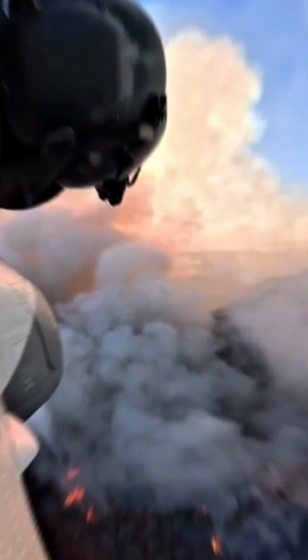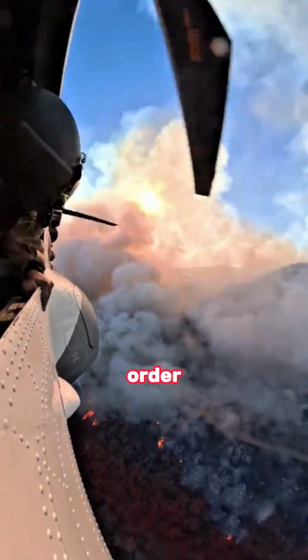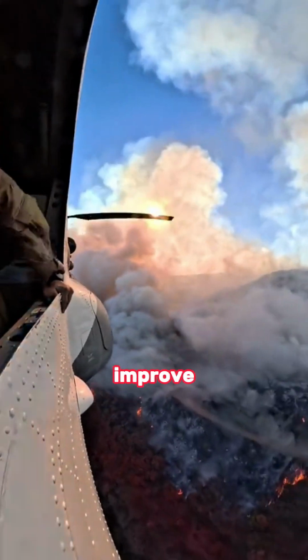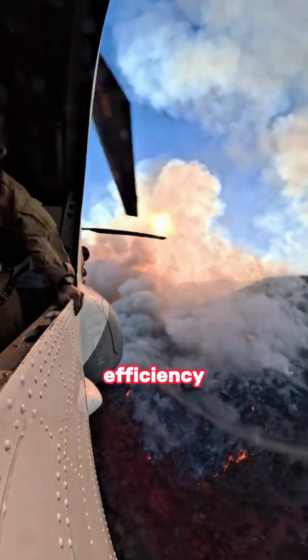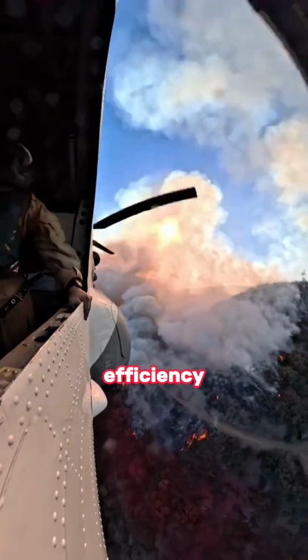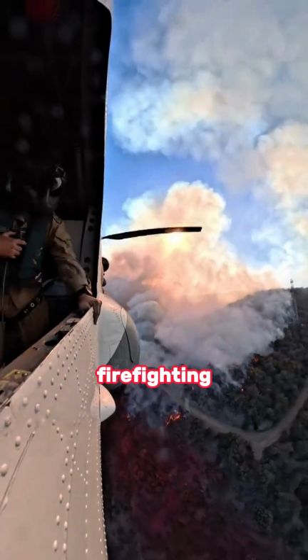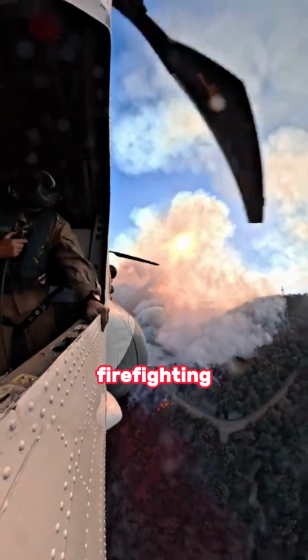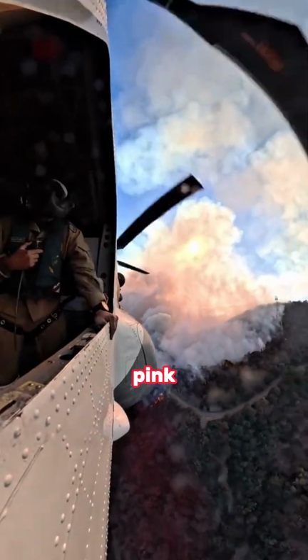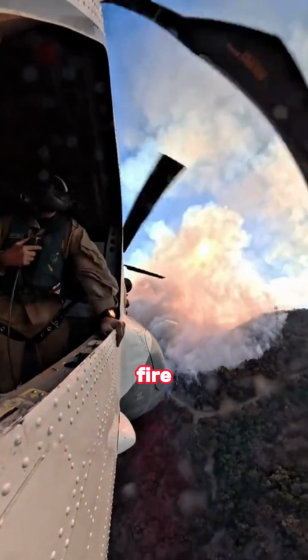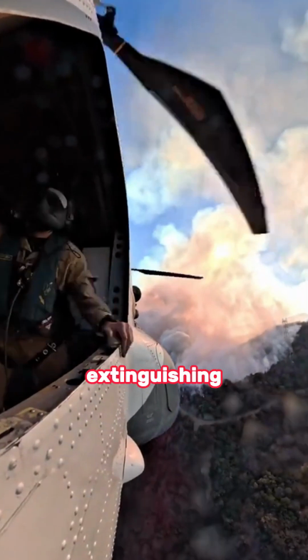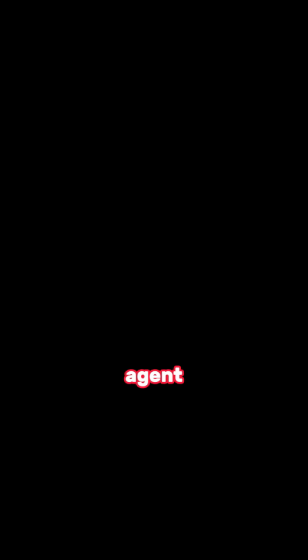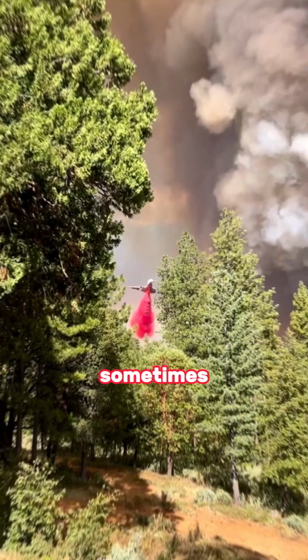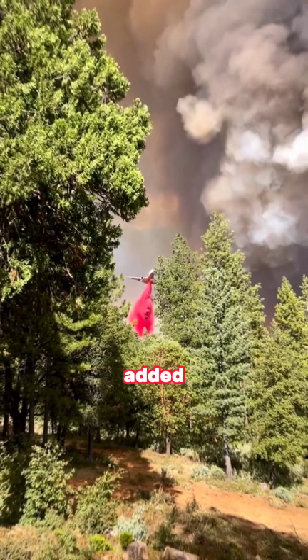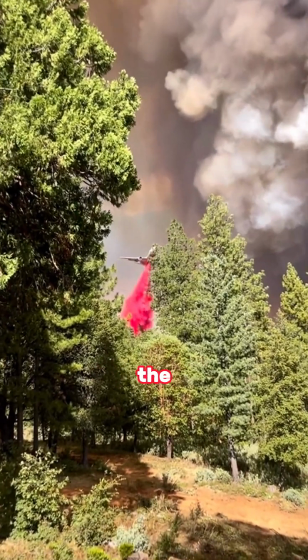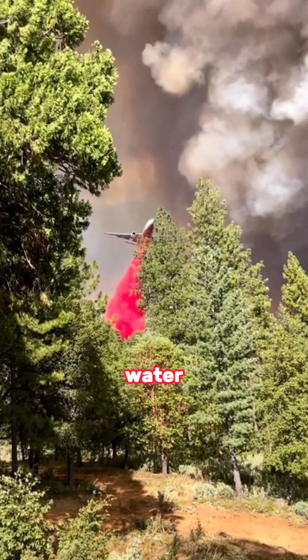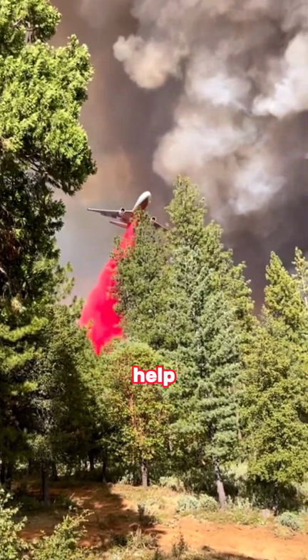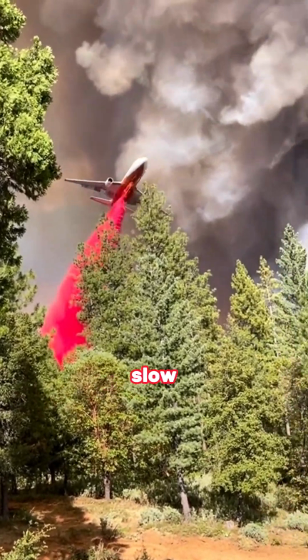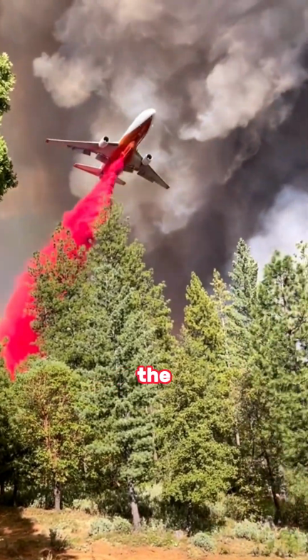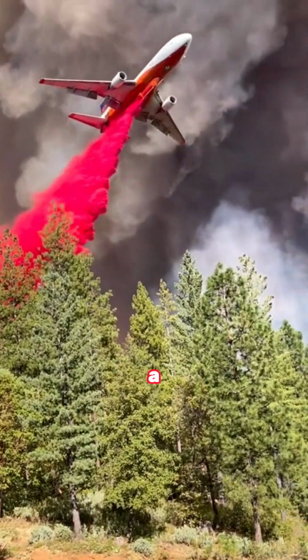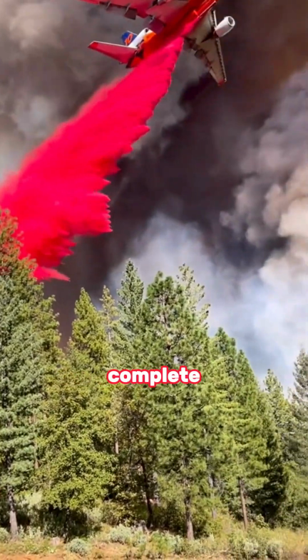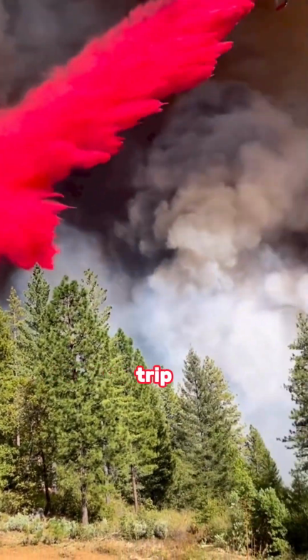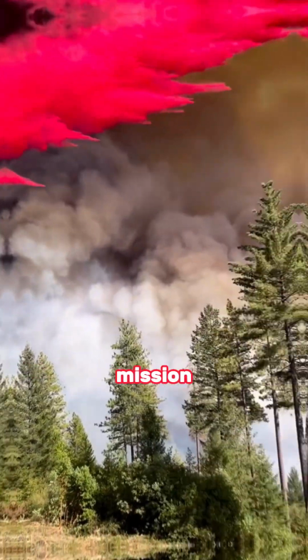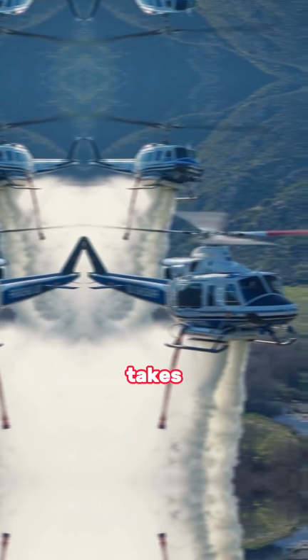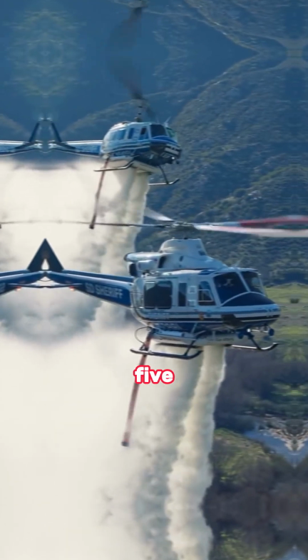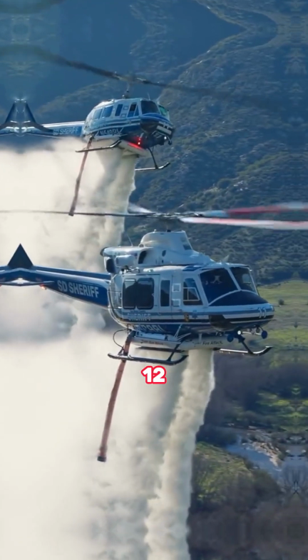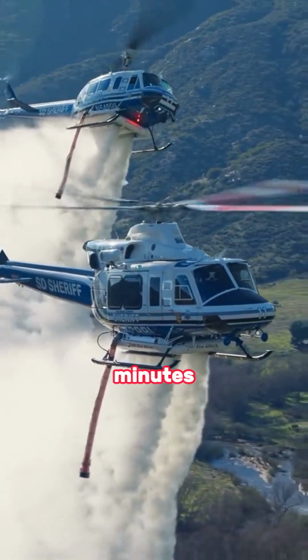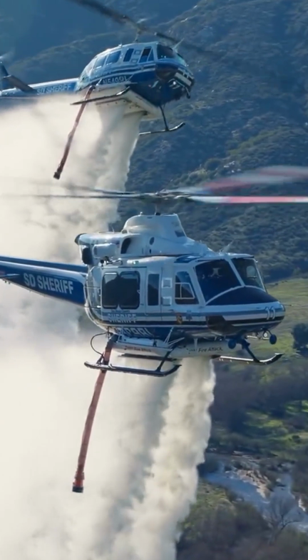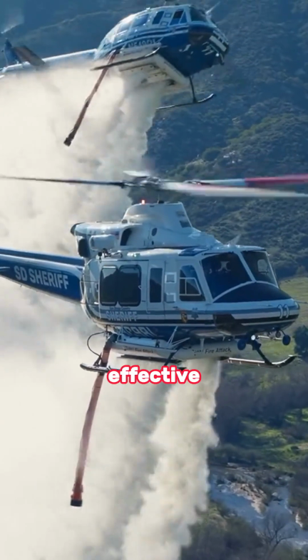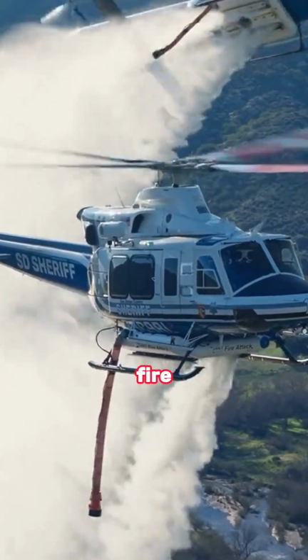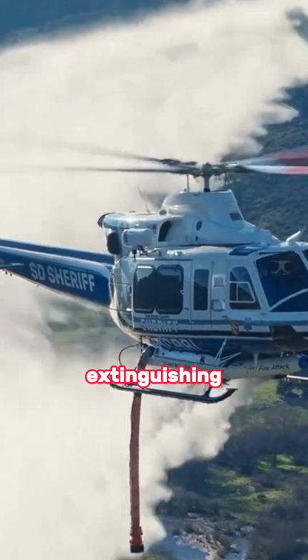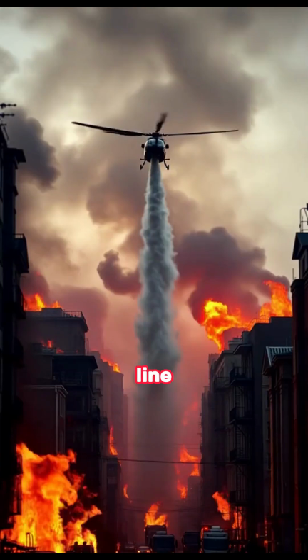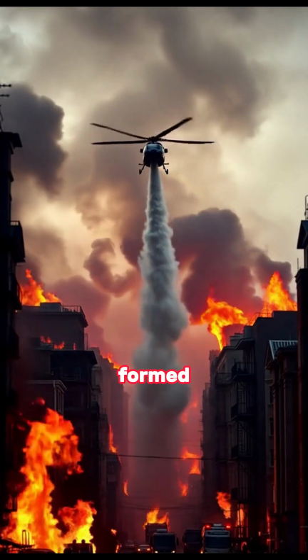In order to improve the efficiency of firefighting, a pink fire extinguishing agent is sometimes added to the water to help slow down the fire. A complete round-trip mission takes about 5 to 12 minutes until an effective fire extinguishing line is formed.